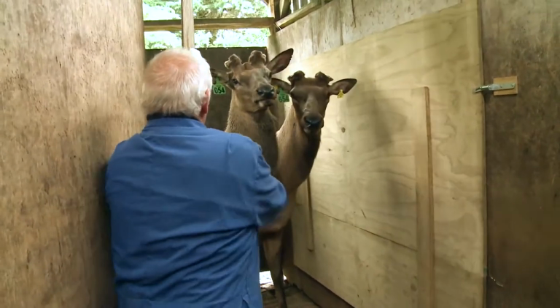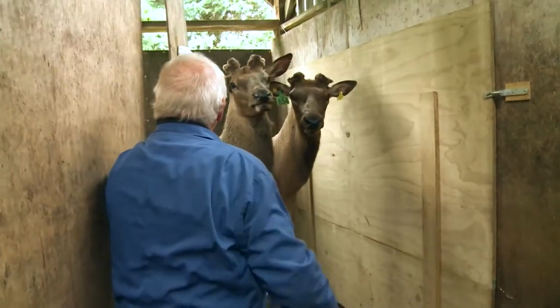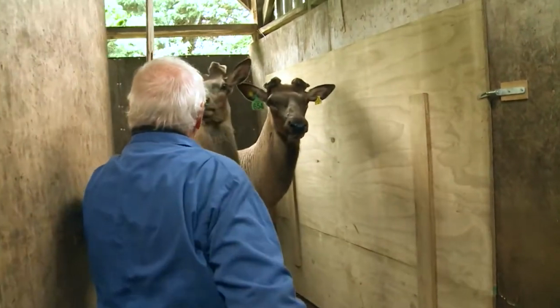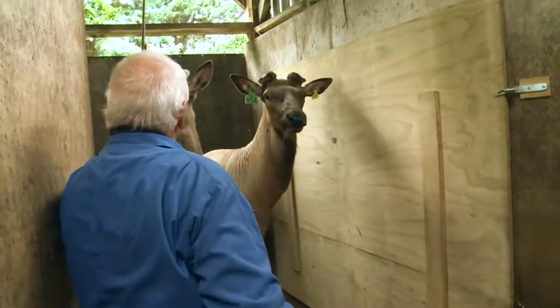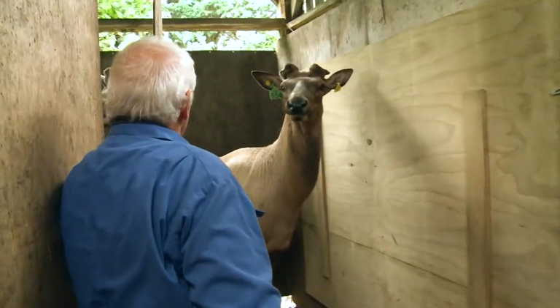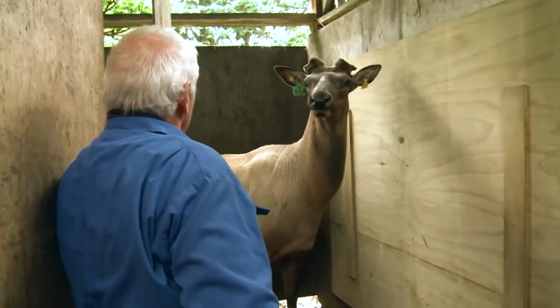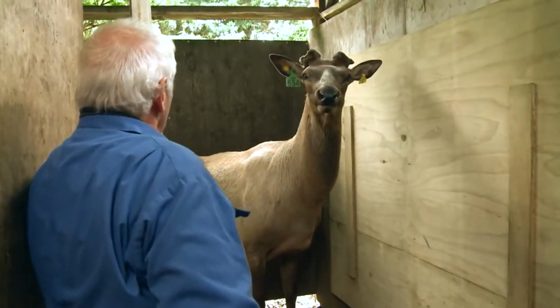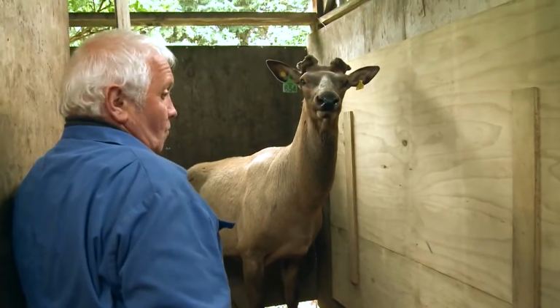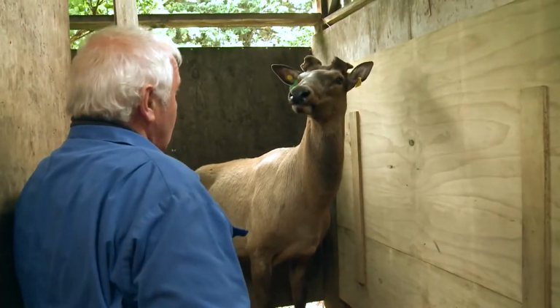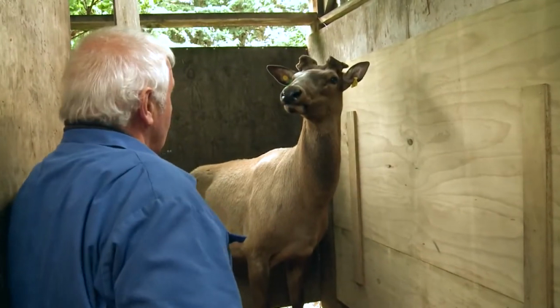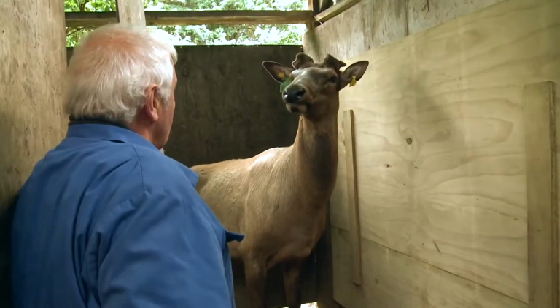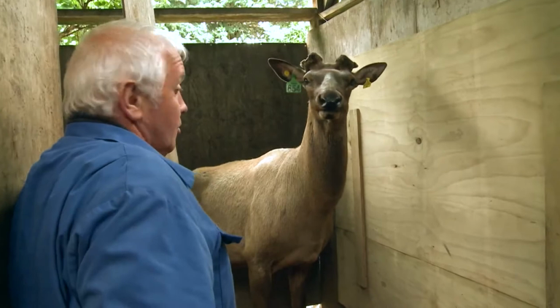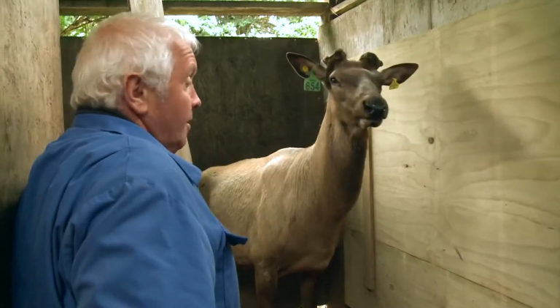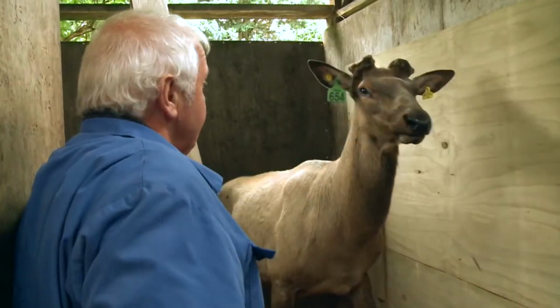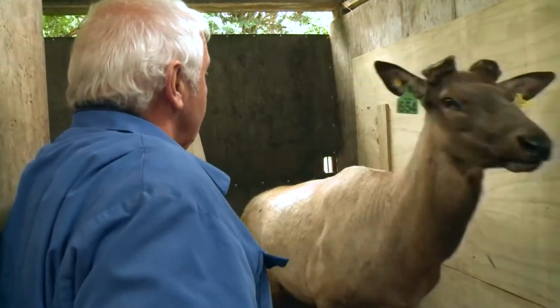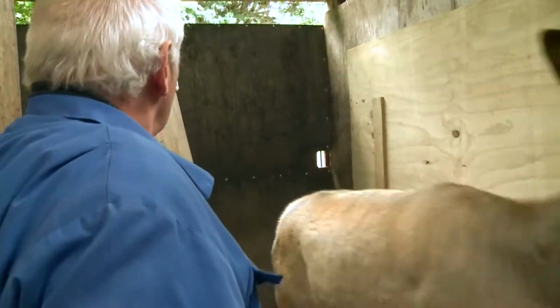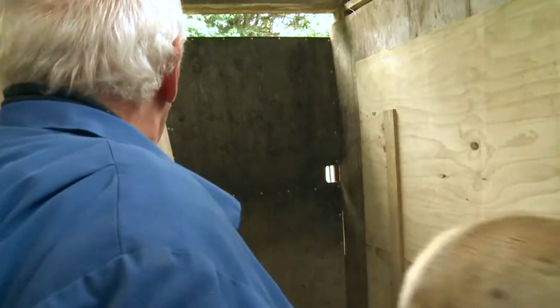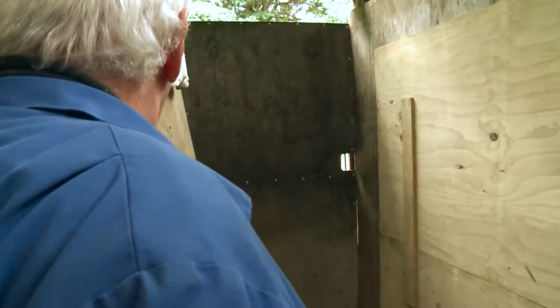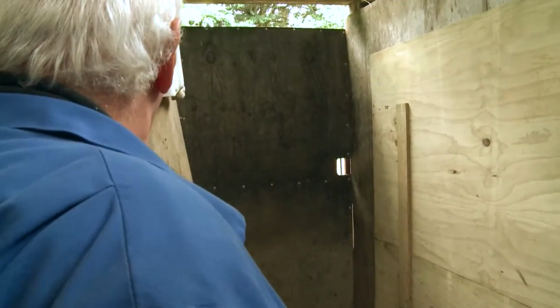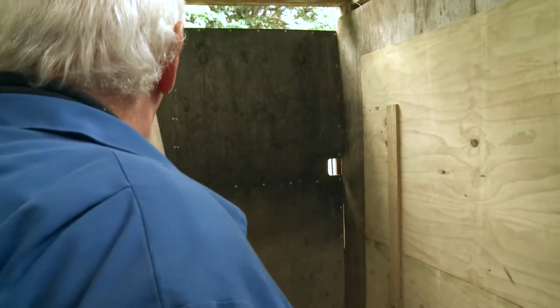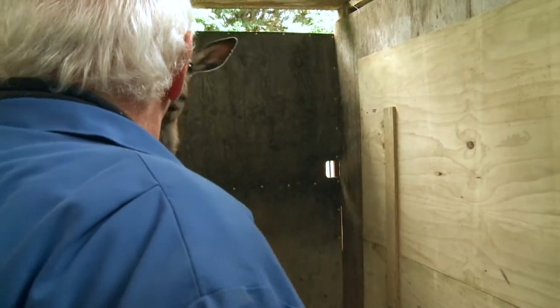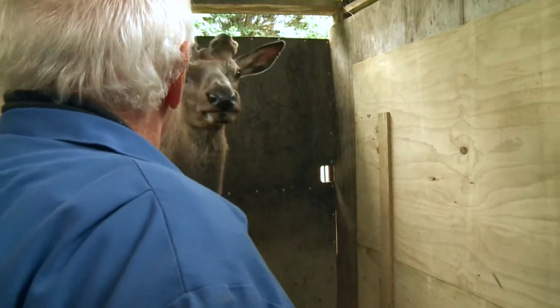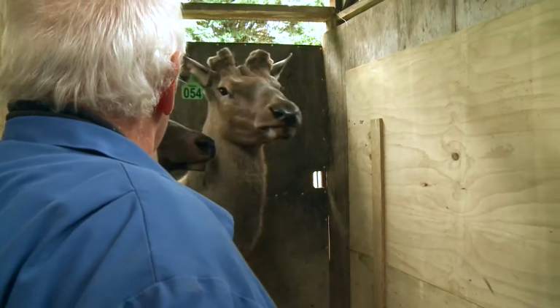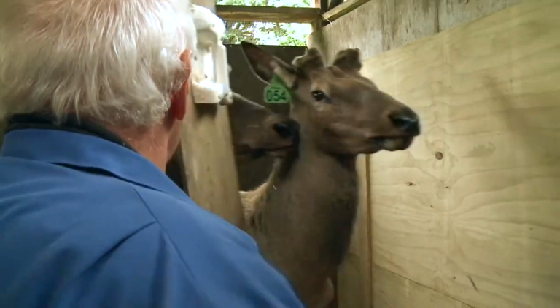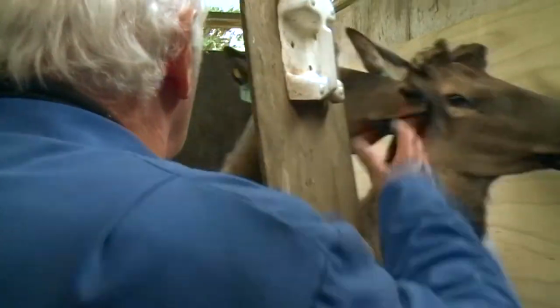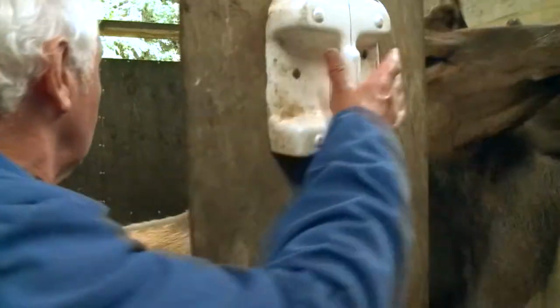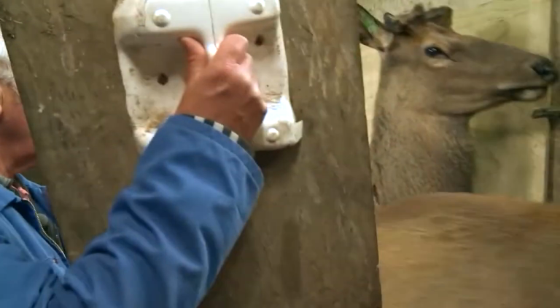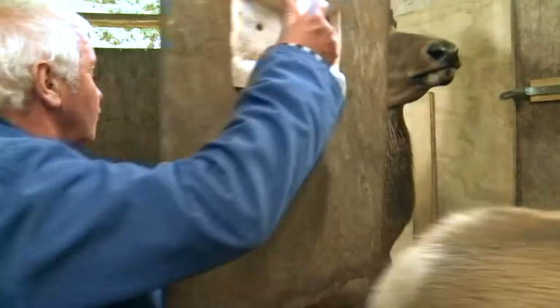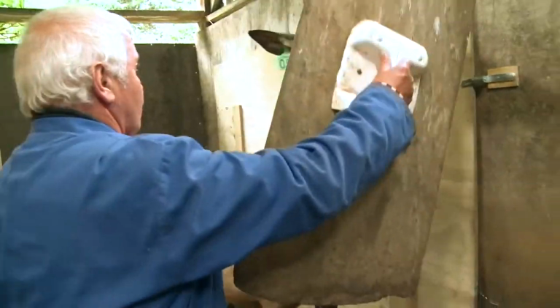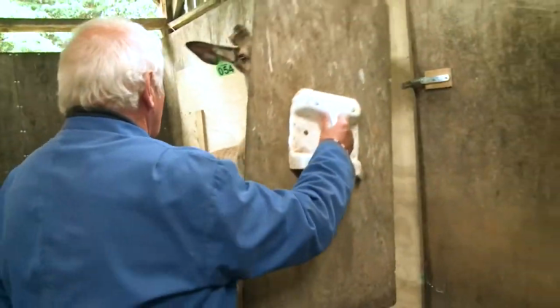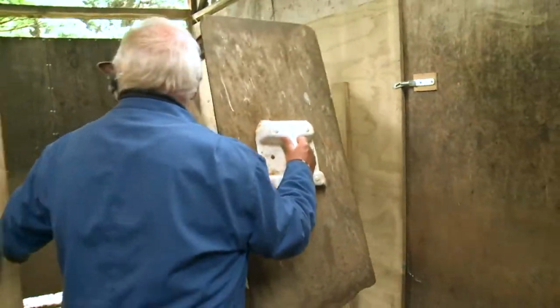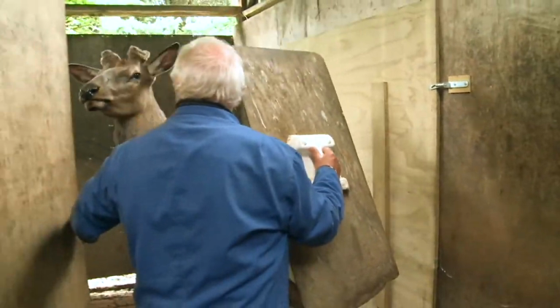Come on fellas. Come on Toby. It's only a sheet of plywood but it's got him foxed.